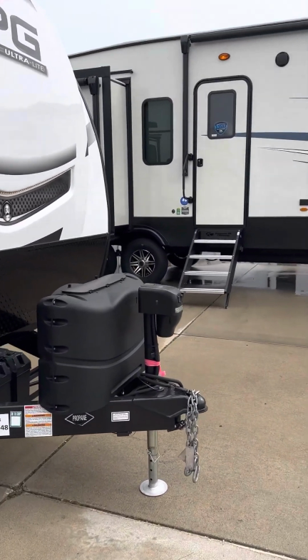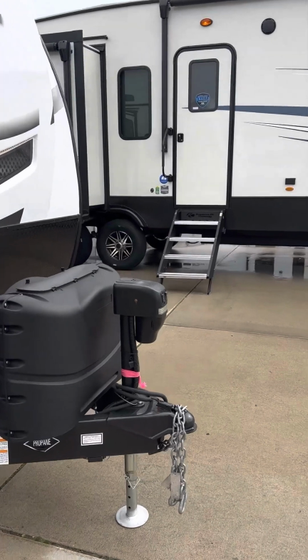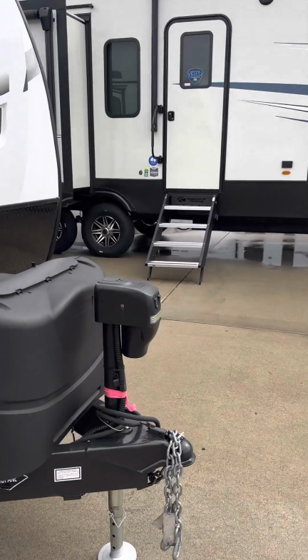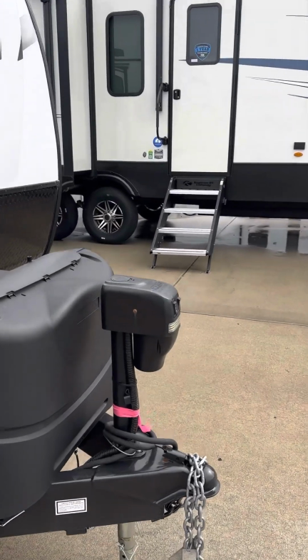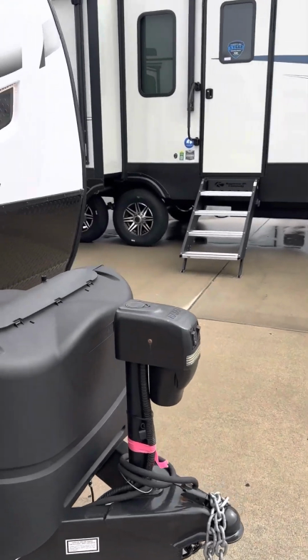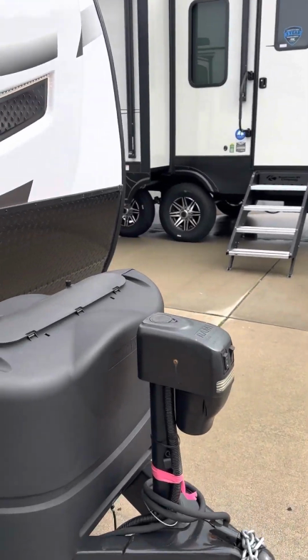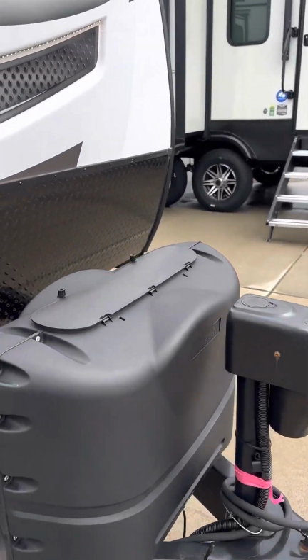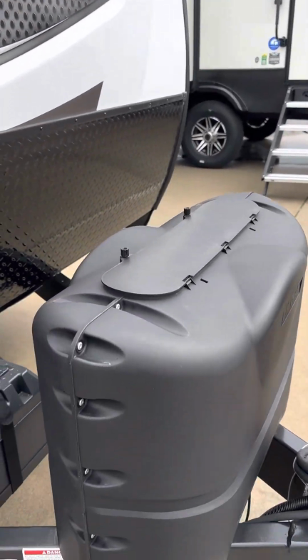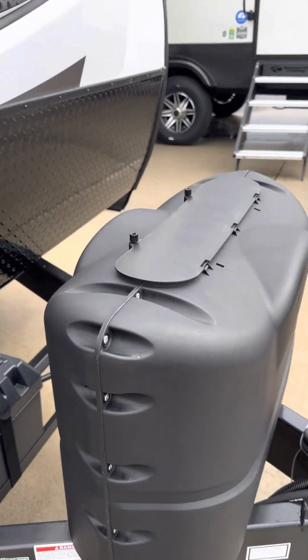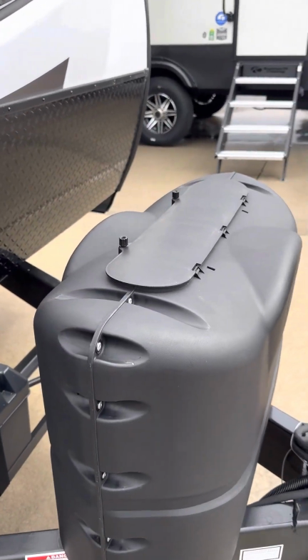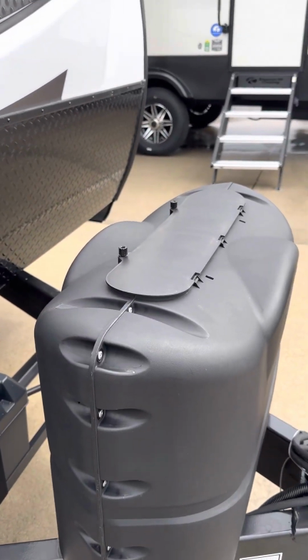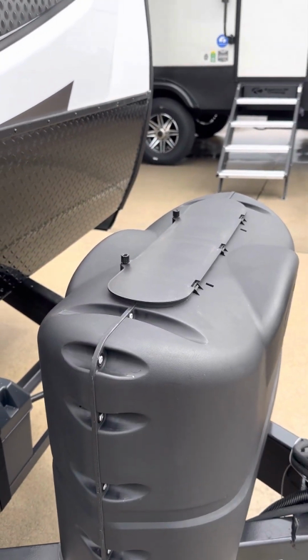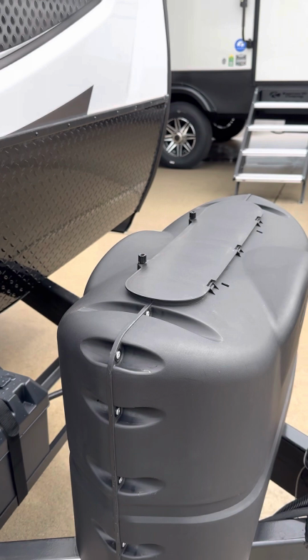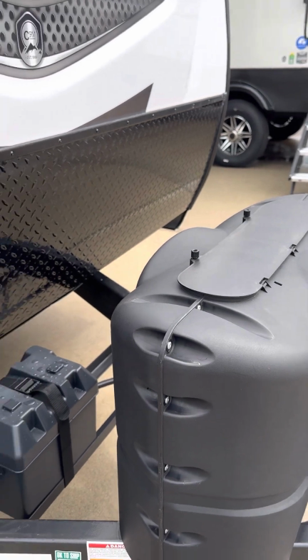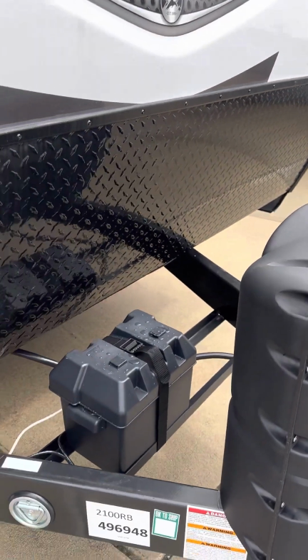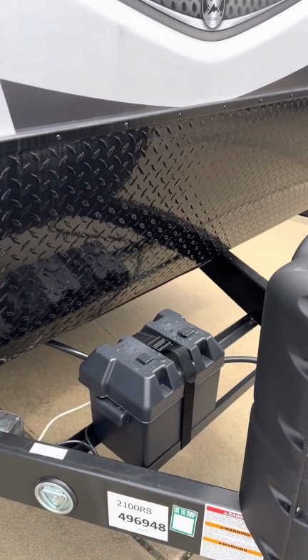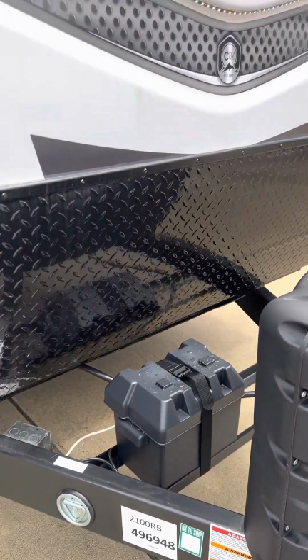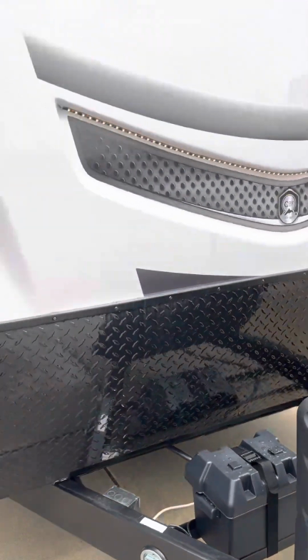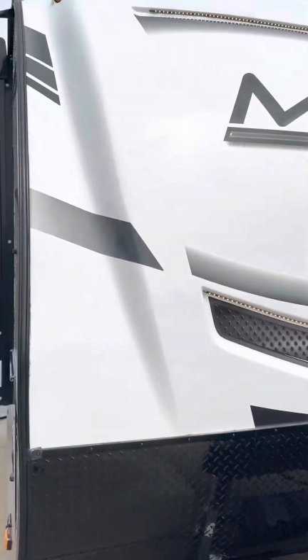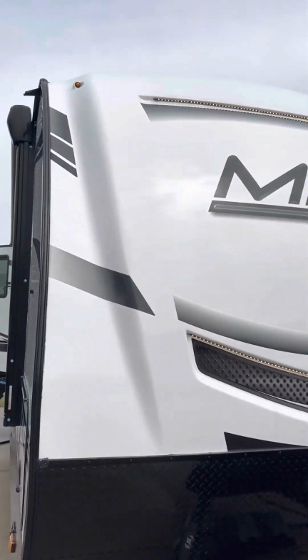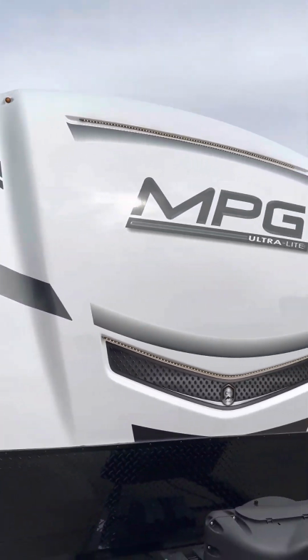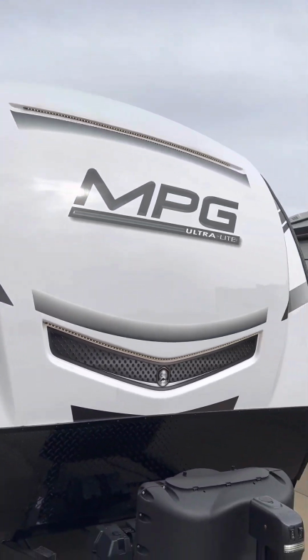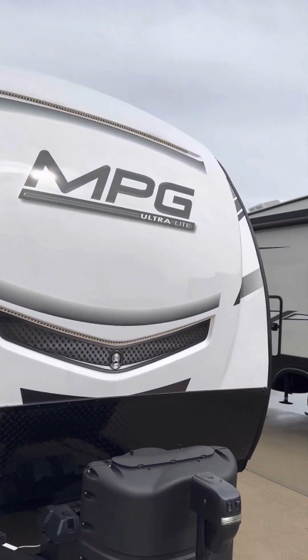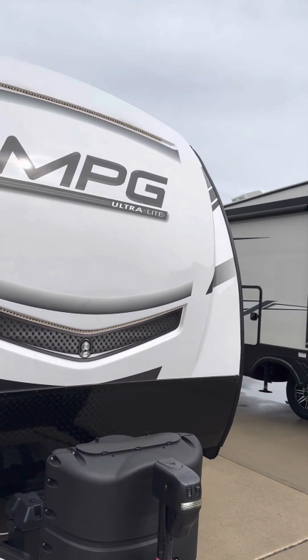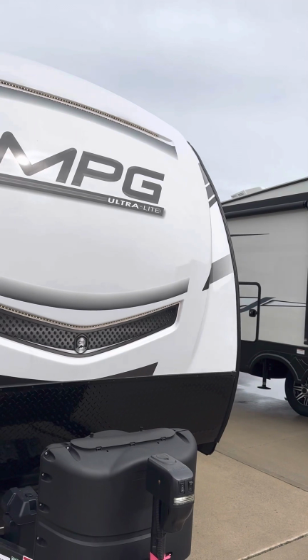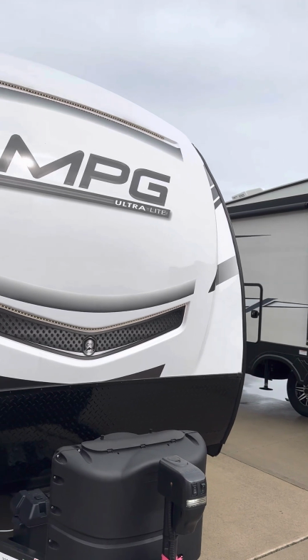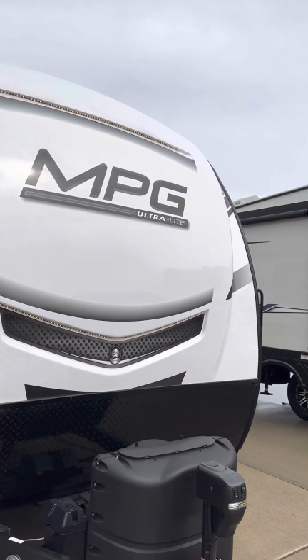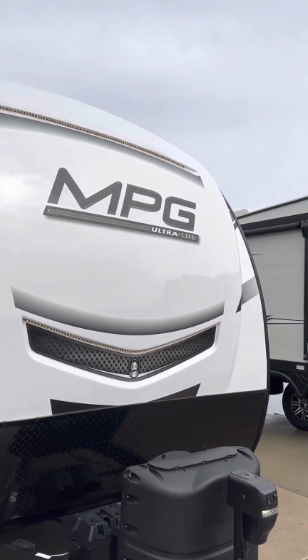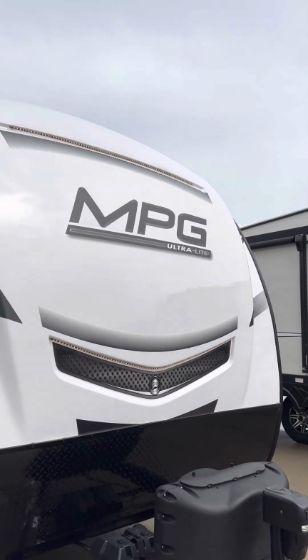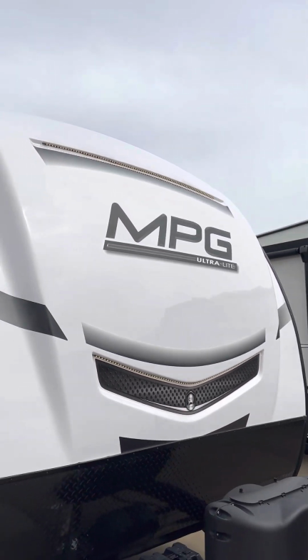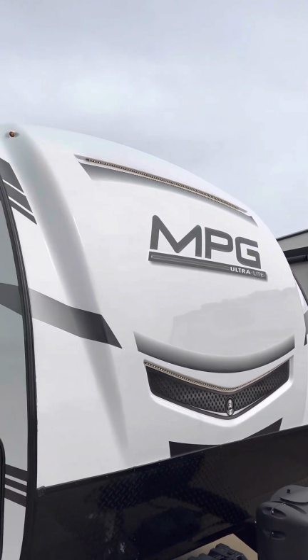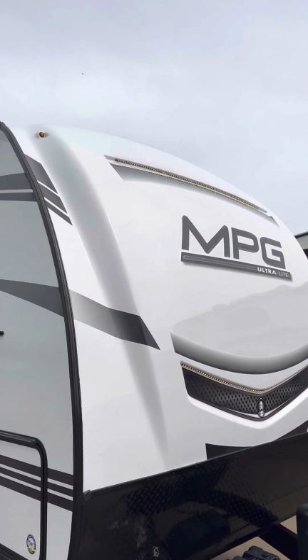You get your power jack — push the button and this will raise and lower it. You have a 220-pound propane tank, so it's ready to go. We got a new battery in there for you. This also has cool decorative lighting on the front, as well as automotive paint so it doesn't fade.